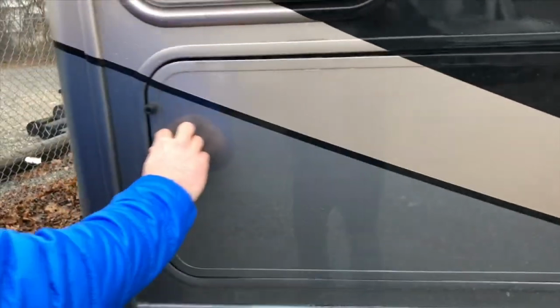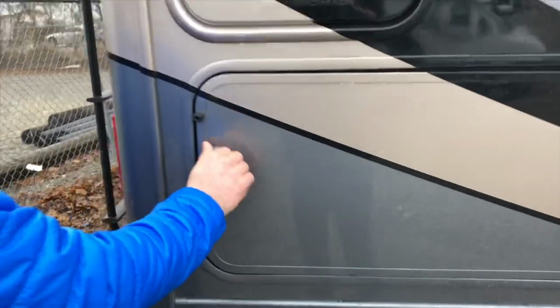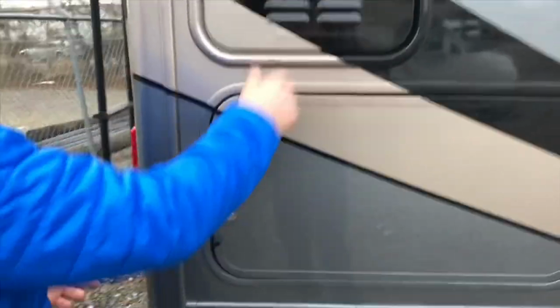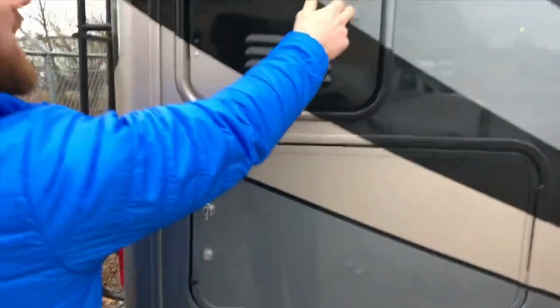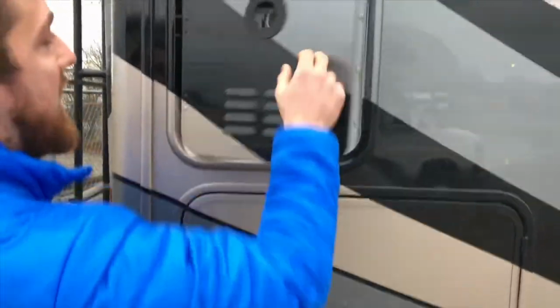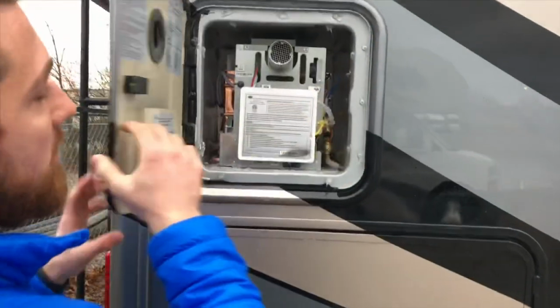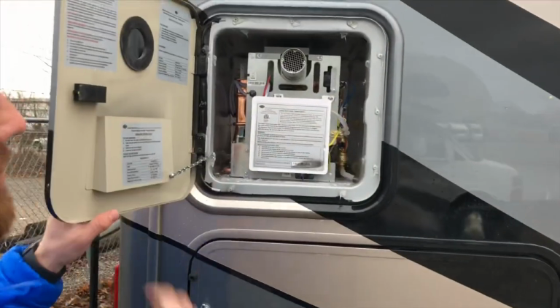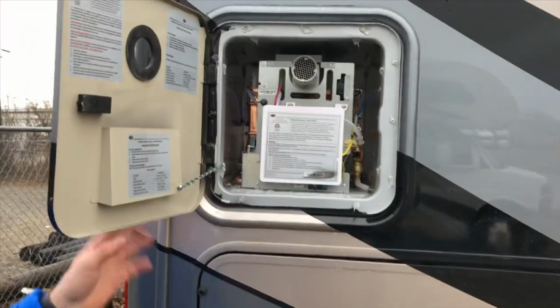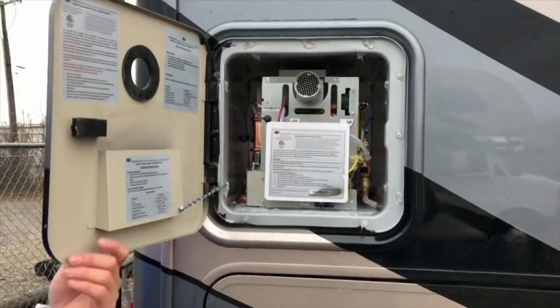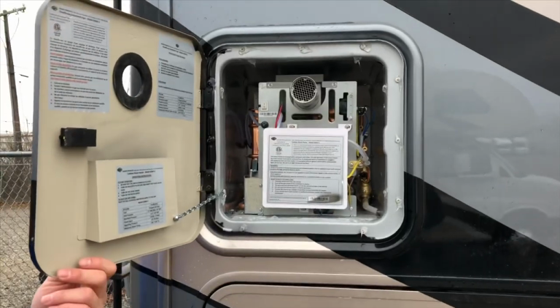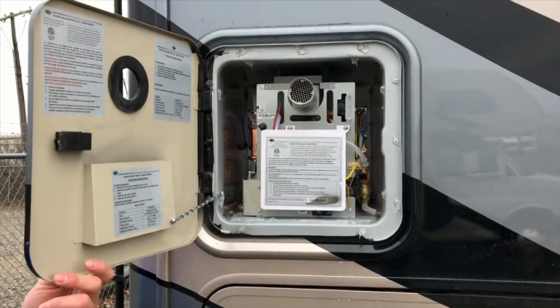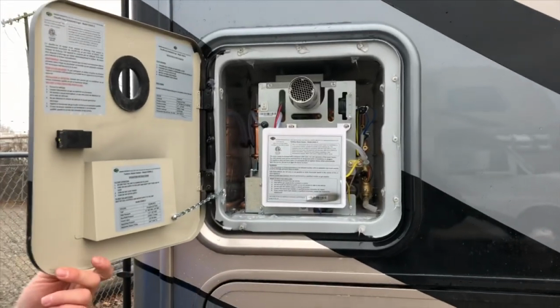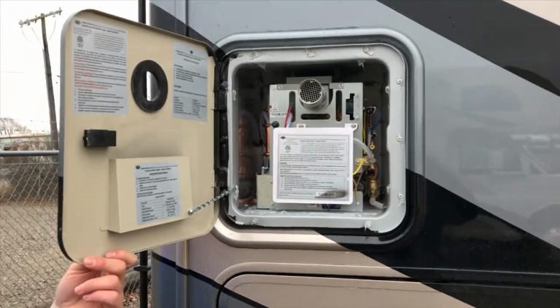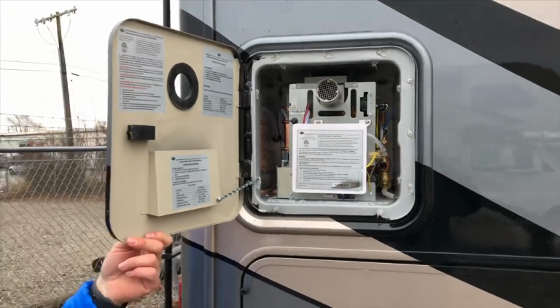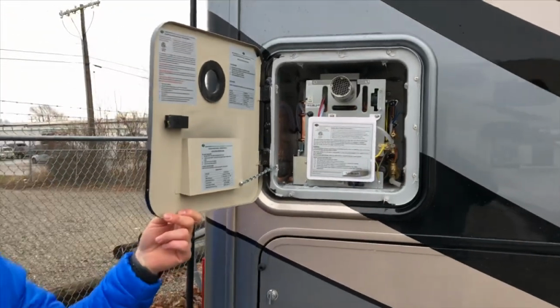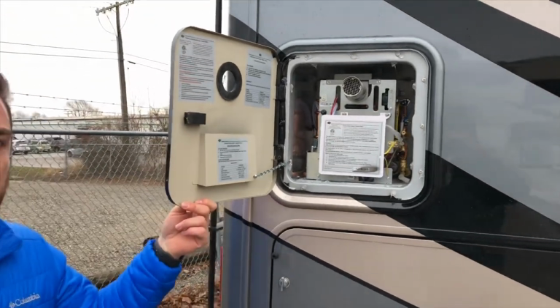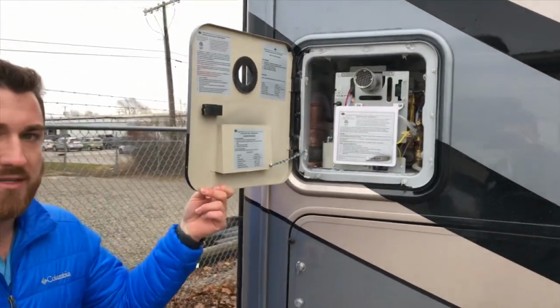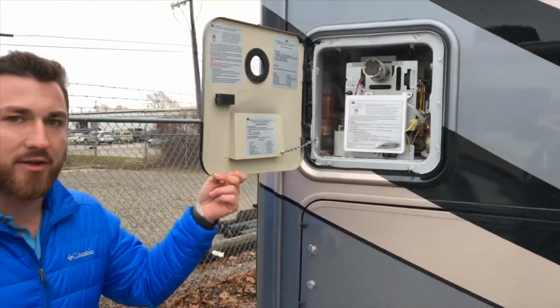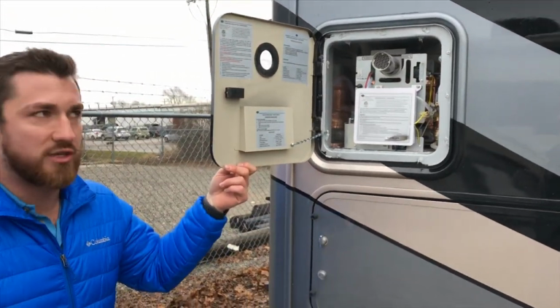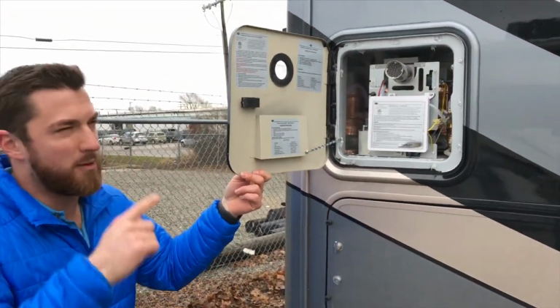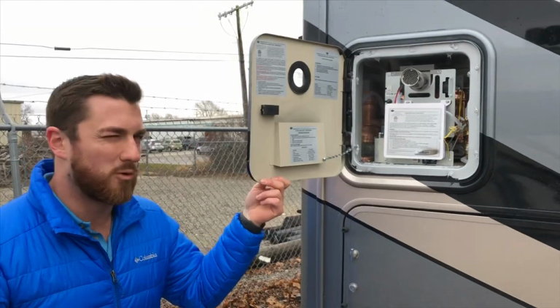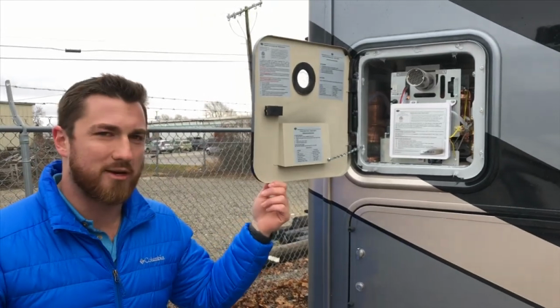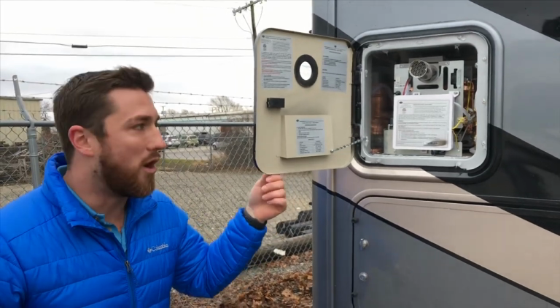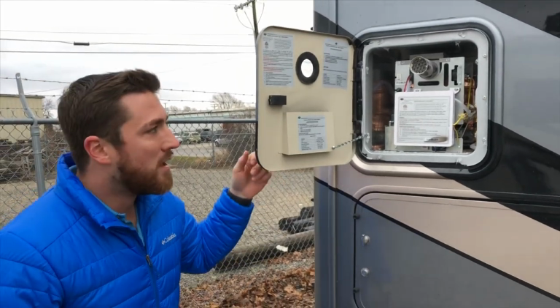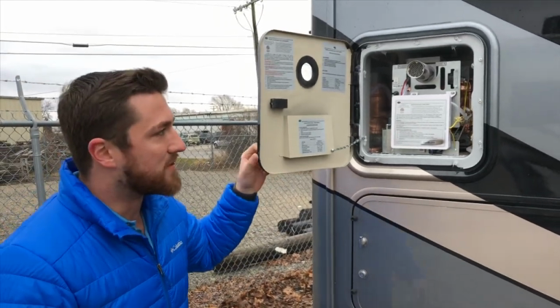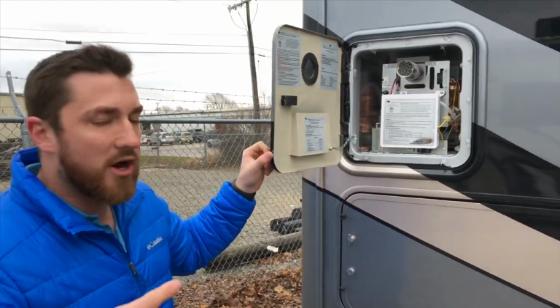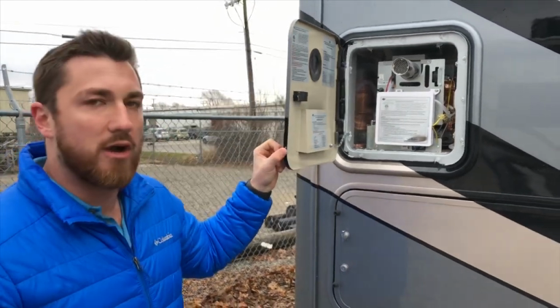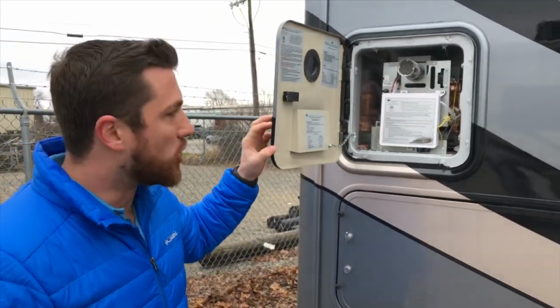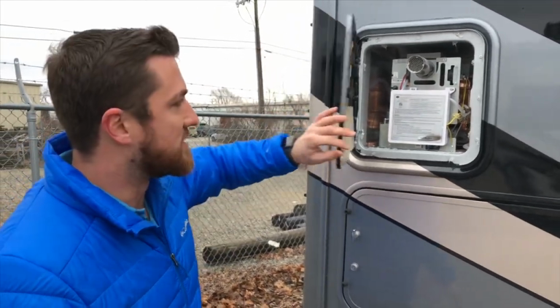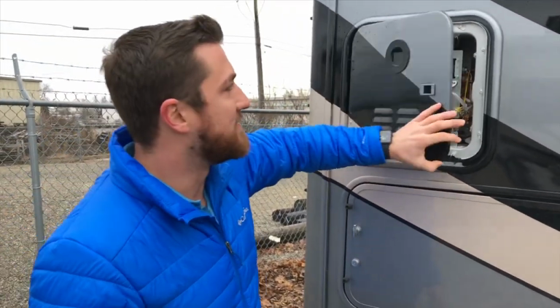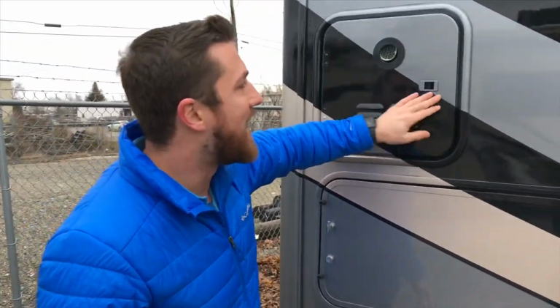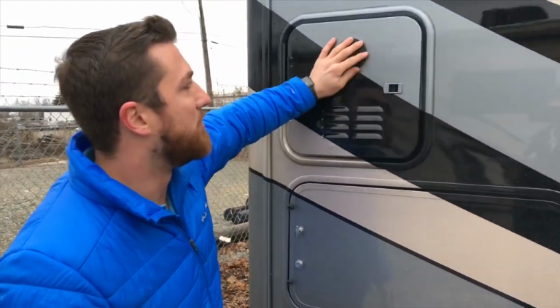Right above that we do have our tankless water heater. It's a great system — it's on-demand hot water. You can set your temperature from the inside of the coach, which you'll see that module later as we go on. It's a very, very good system, saving a lot of LP.